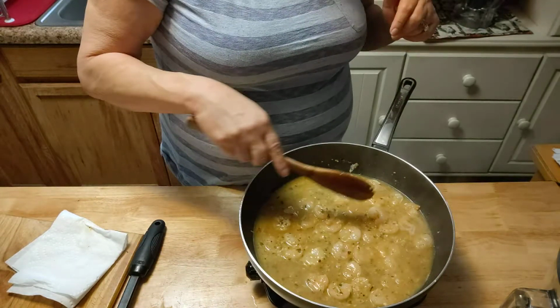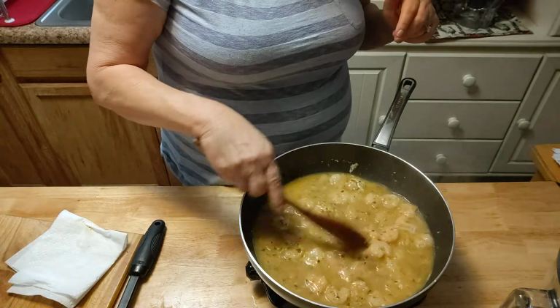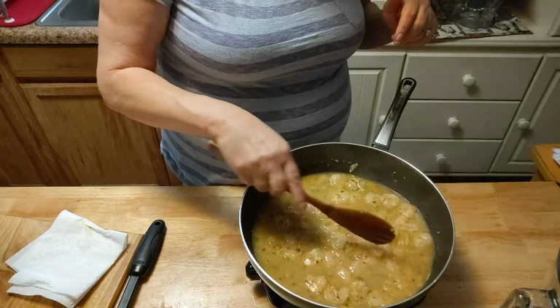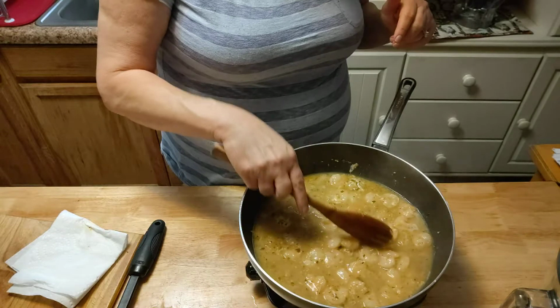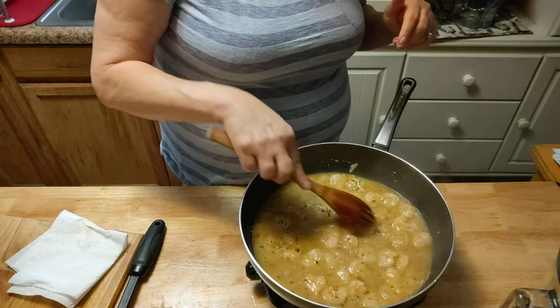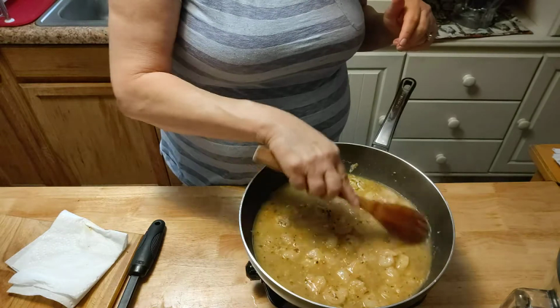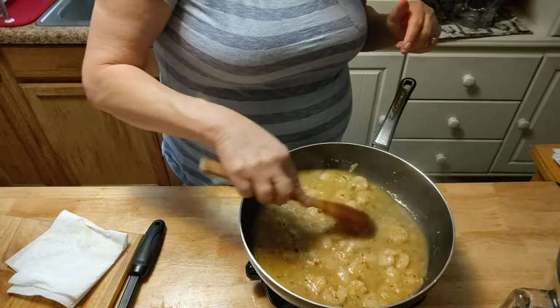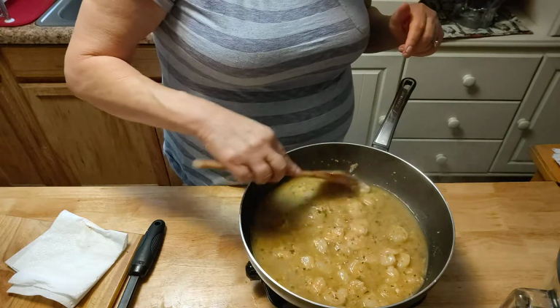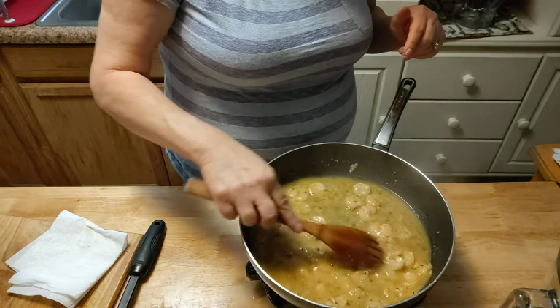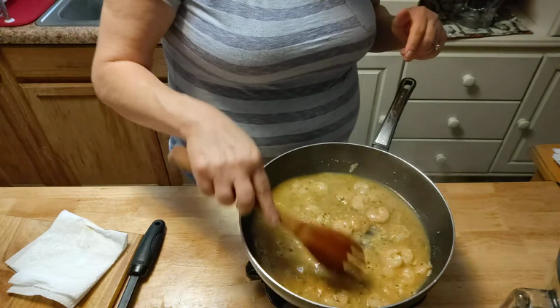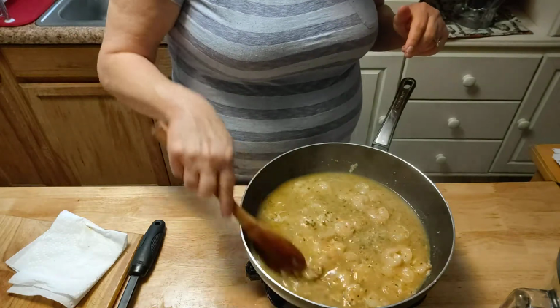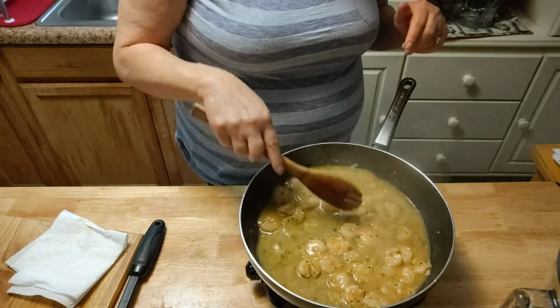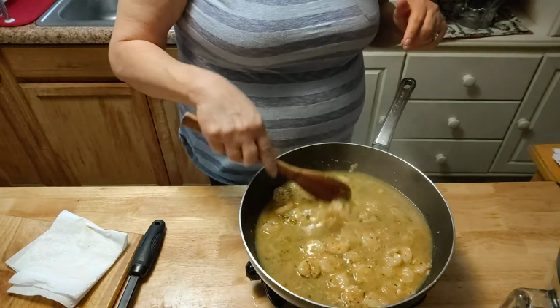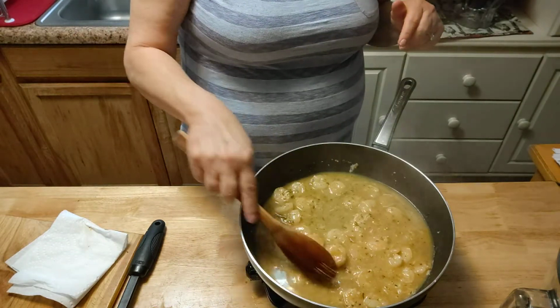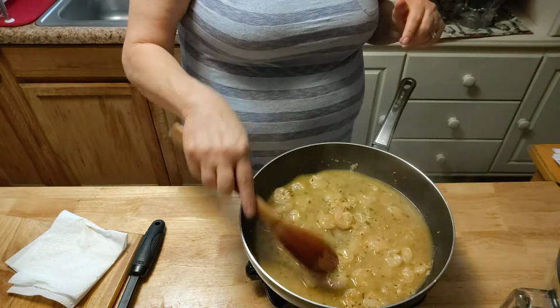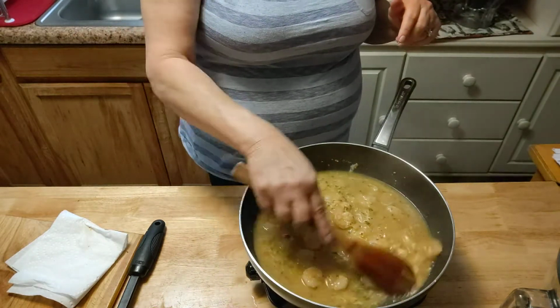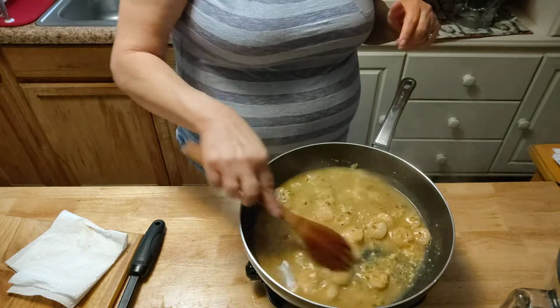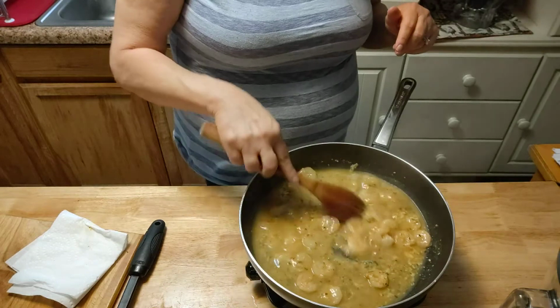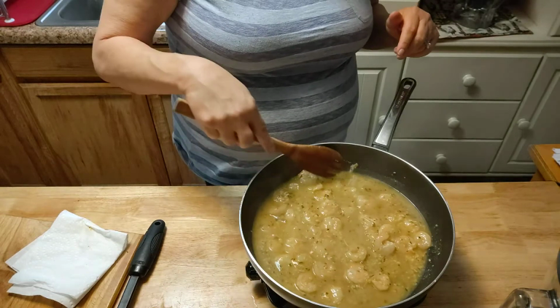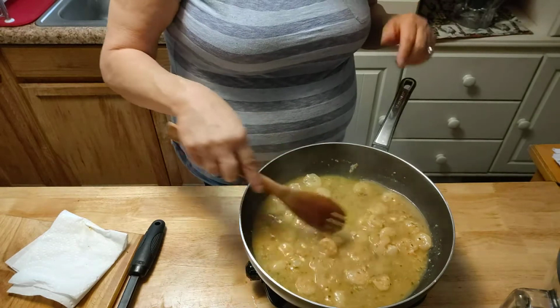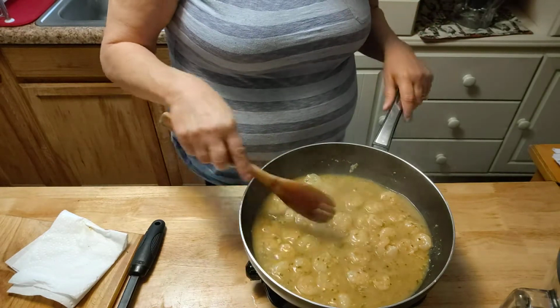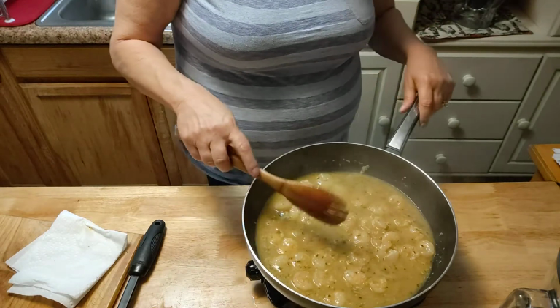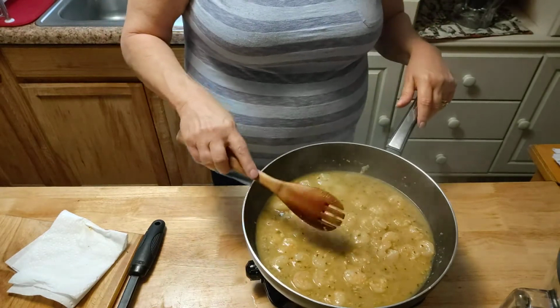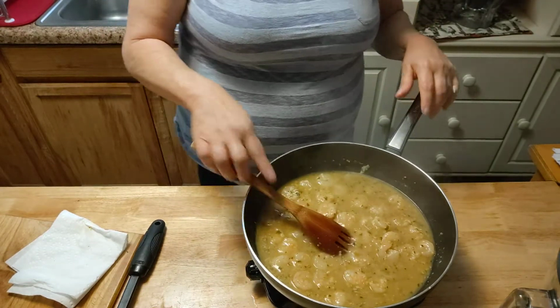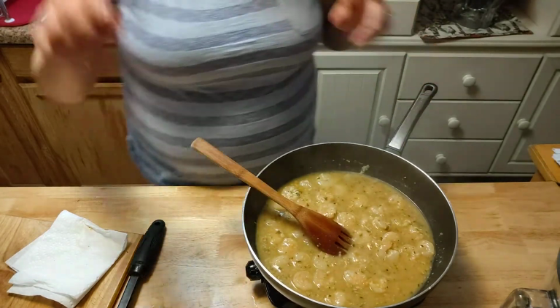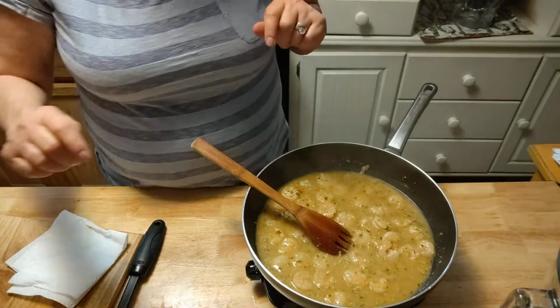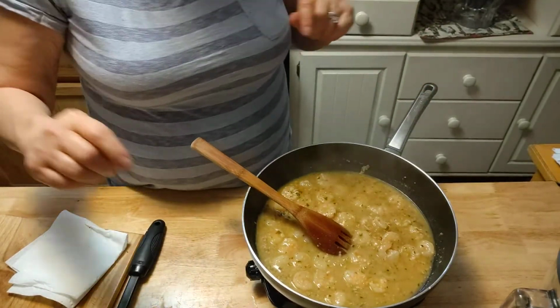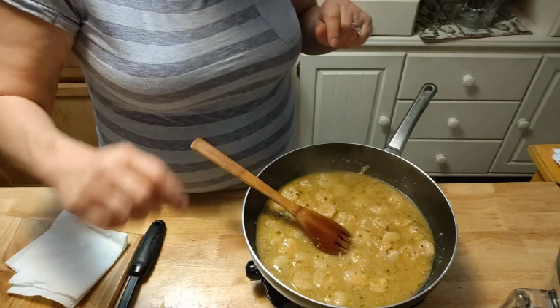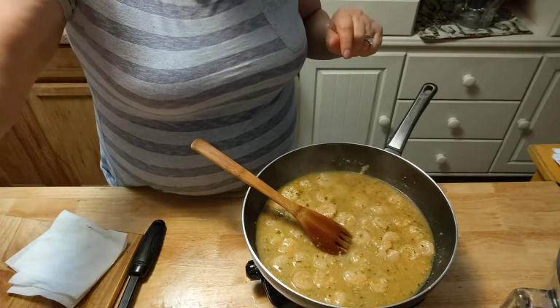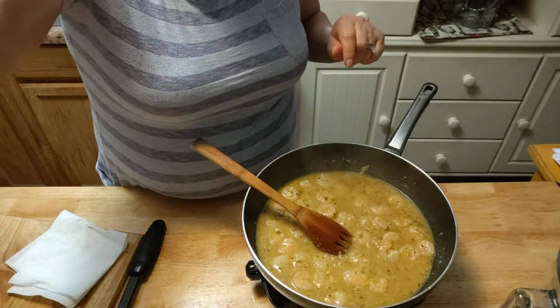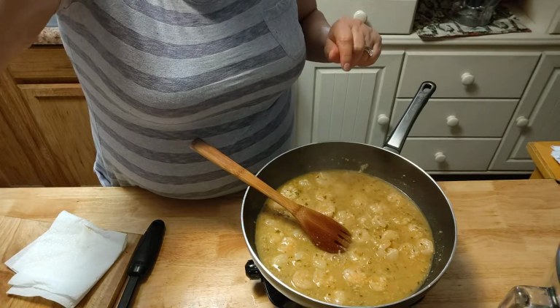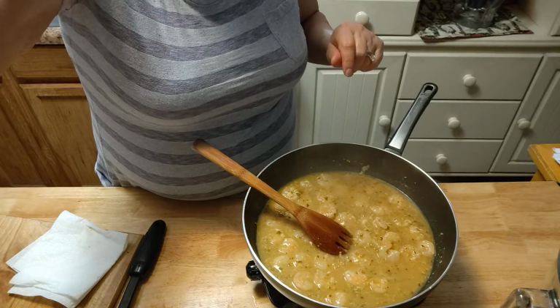If you want, like, chicken scampi or veal scampi, it's done about the same — the sauce is the same. Just change your meat. That is my pasta — let me get that drained and I'll be right back.